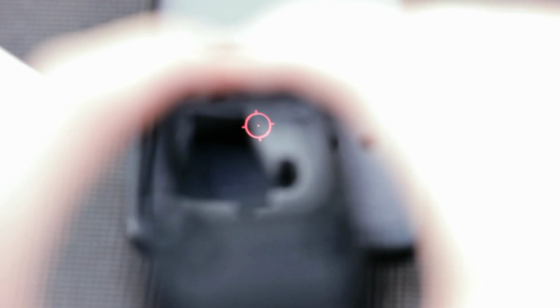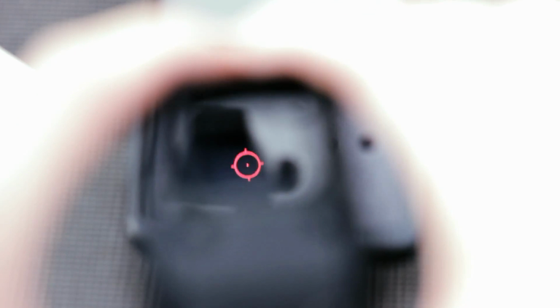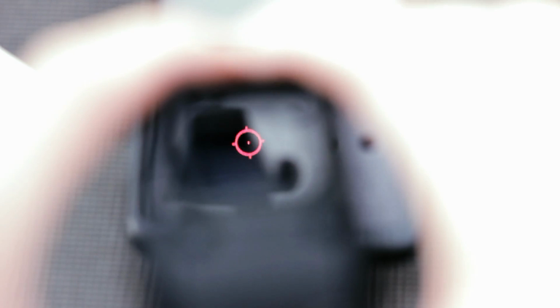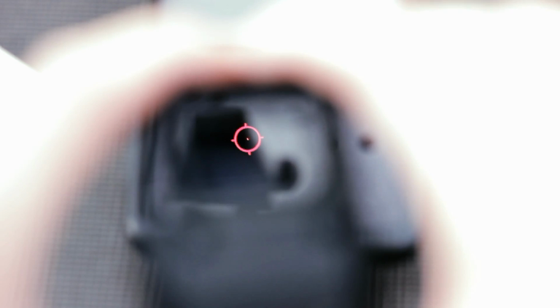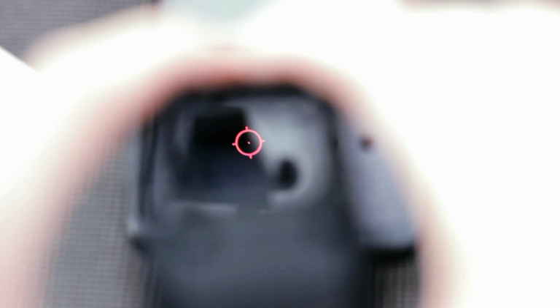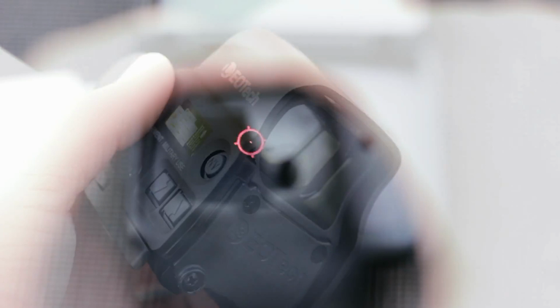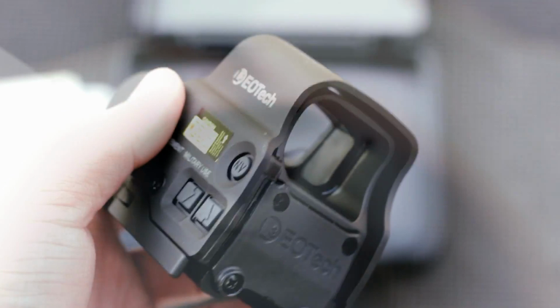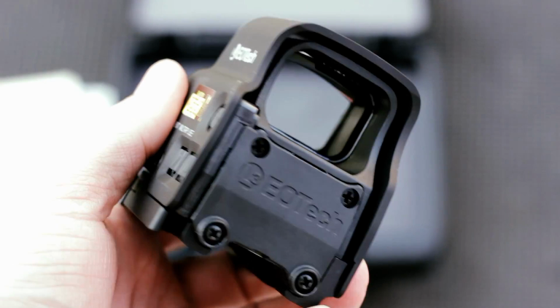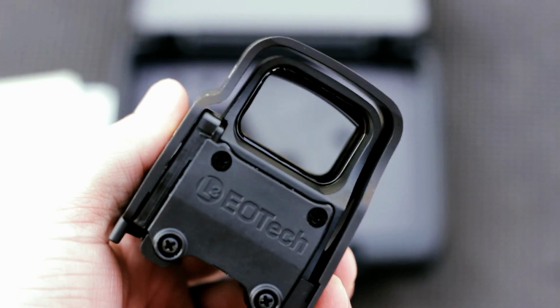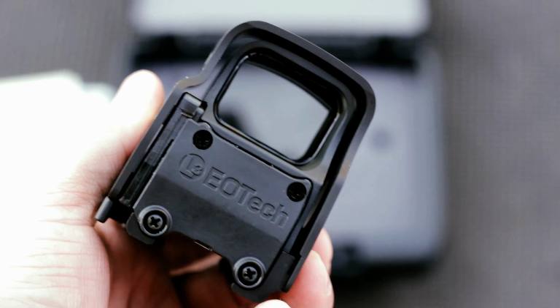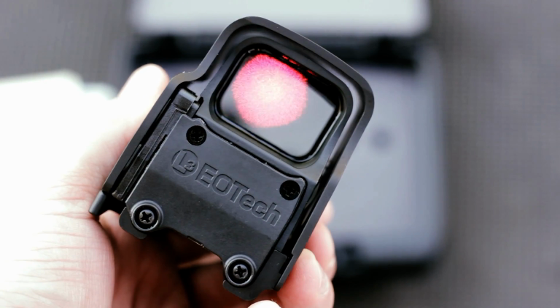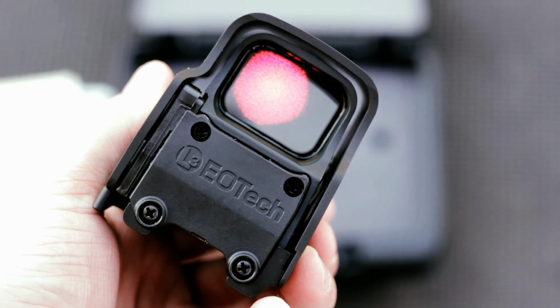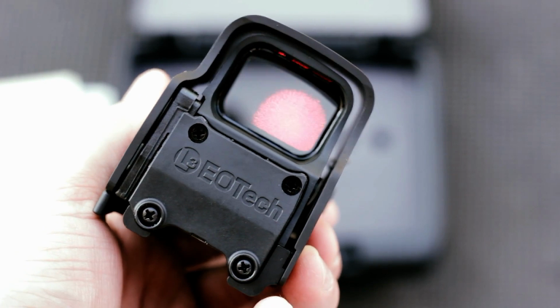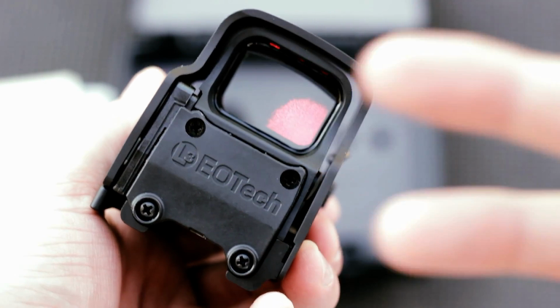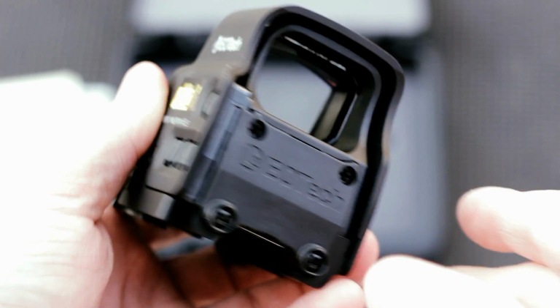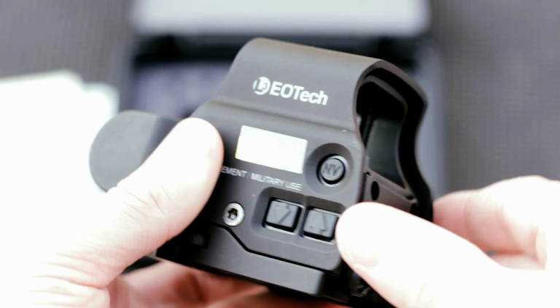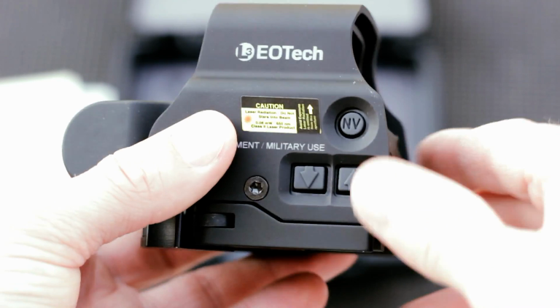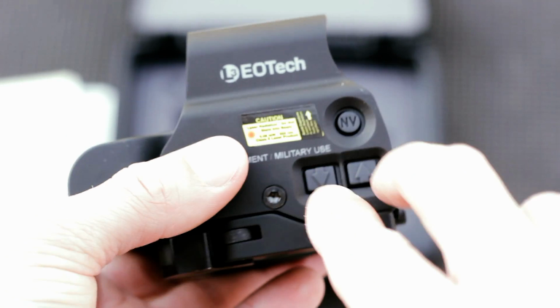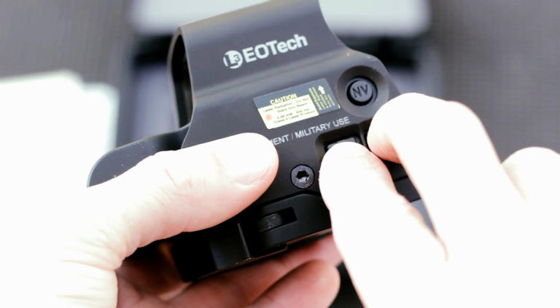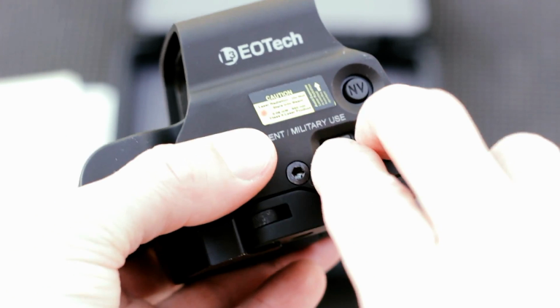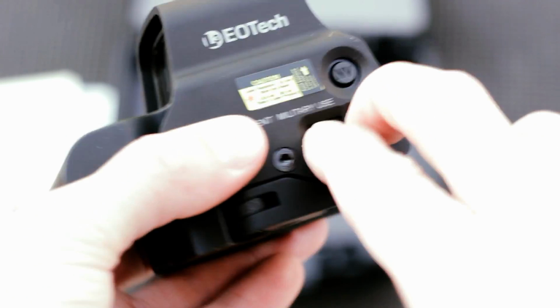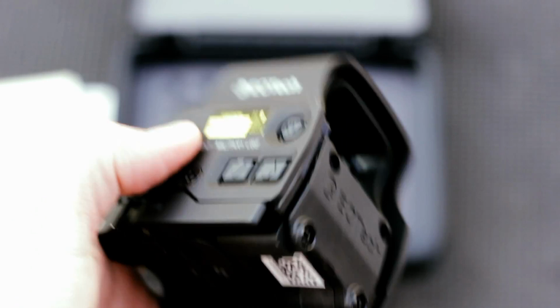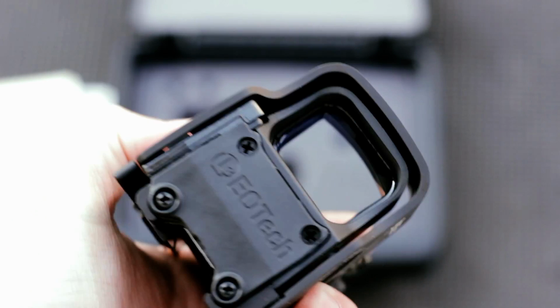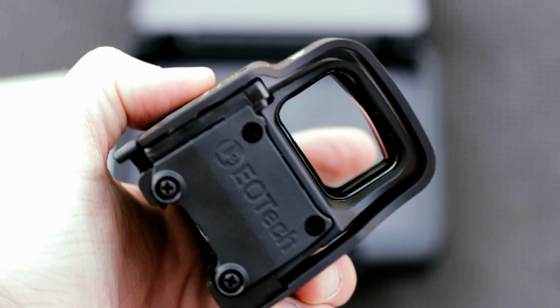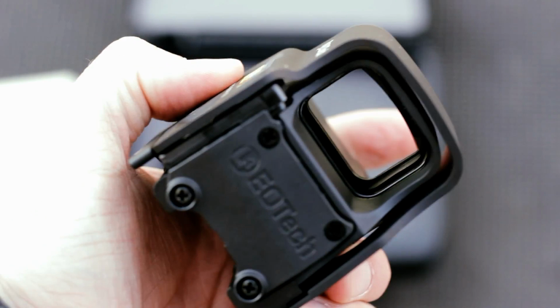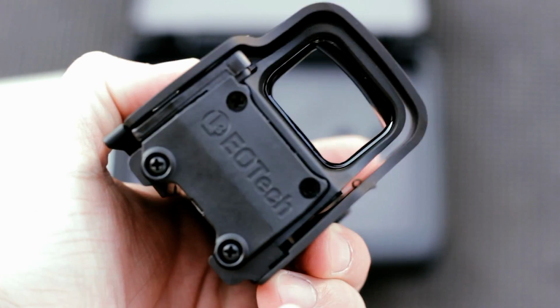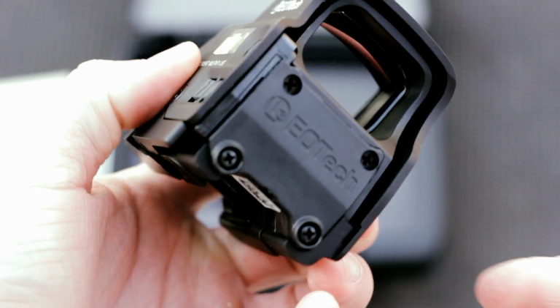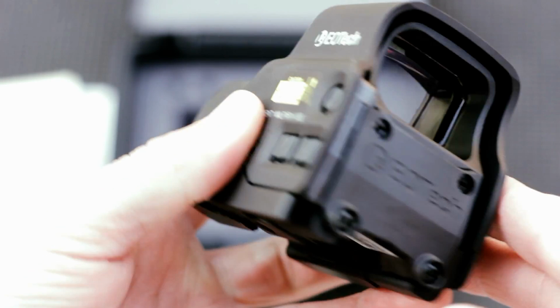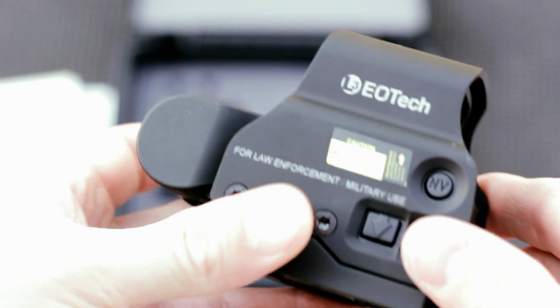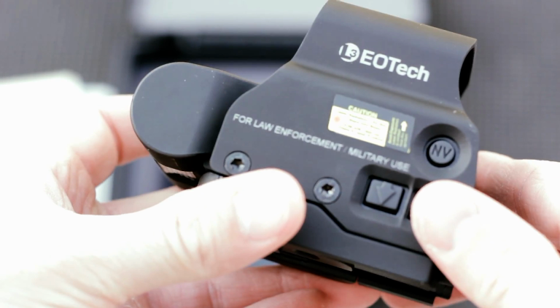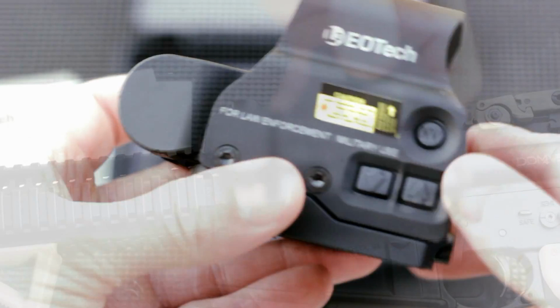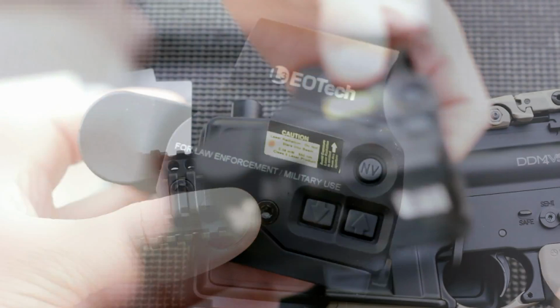Definitely good battery life. Here you can see it's on, and to turn it off you just press both the up and the down arrows at the same time — turns it off so you know you're not going to accidentally turn it off.